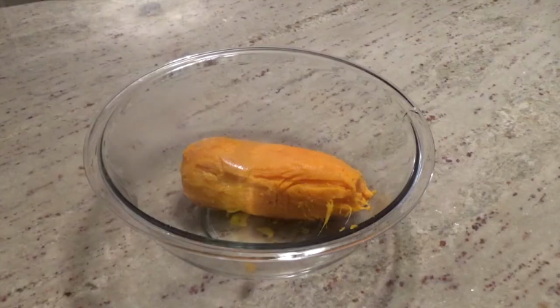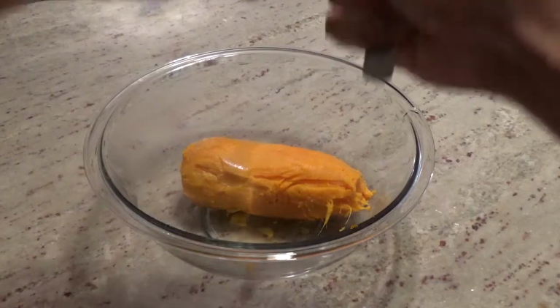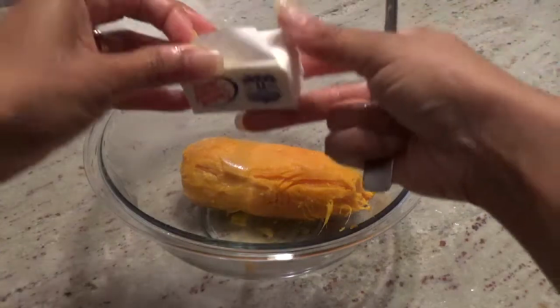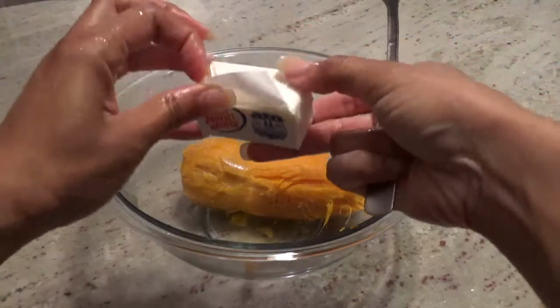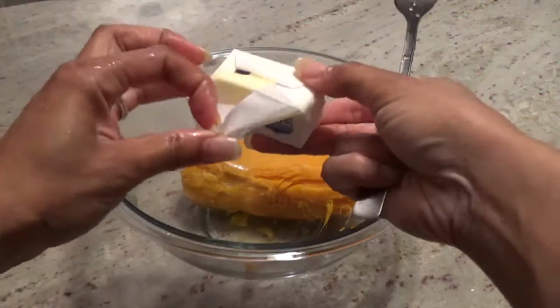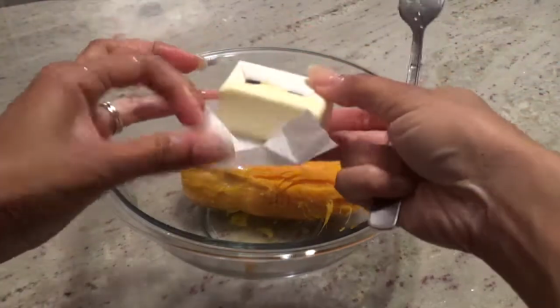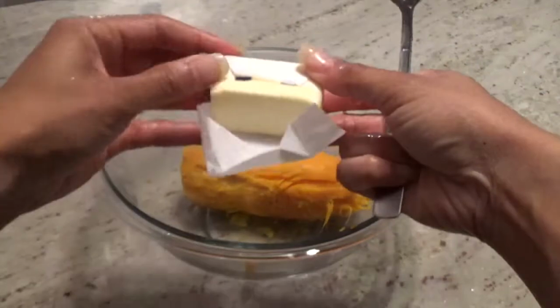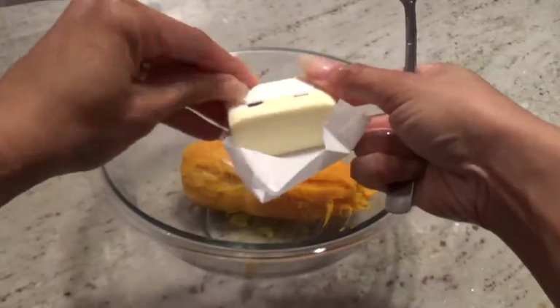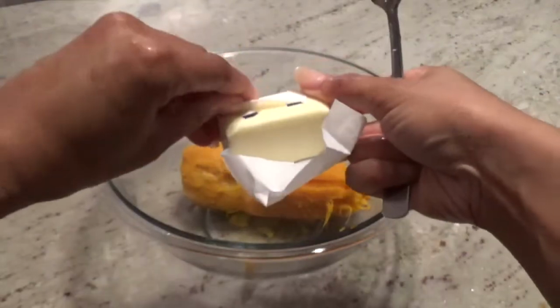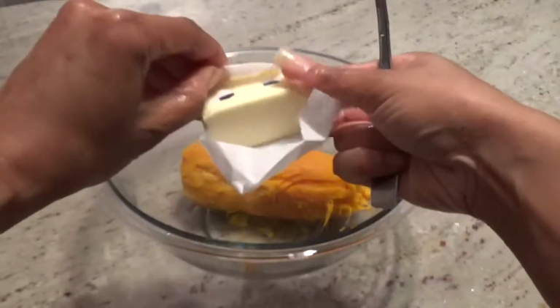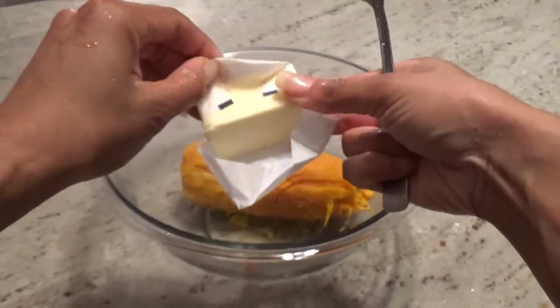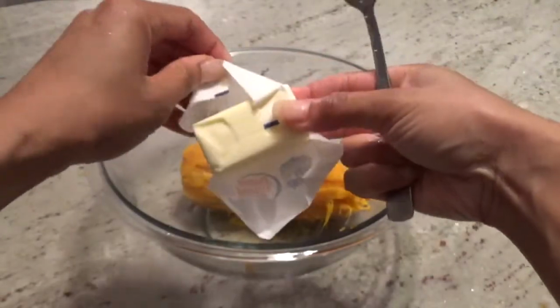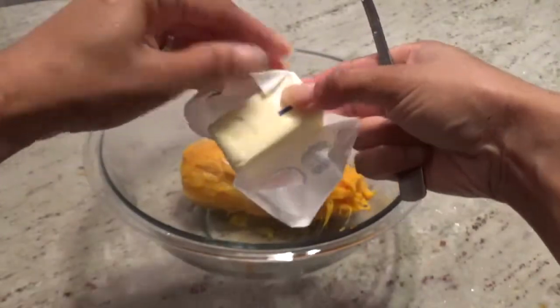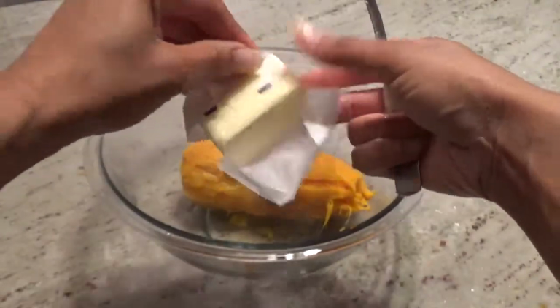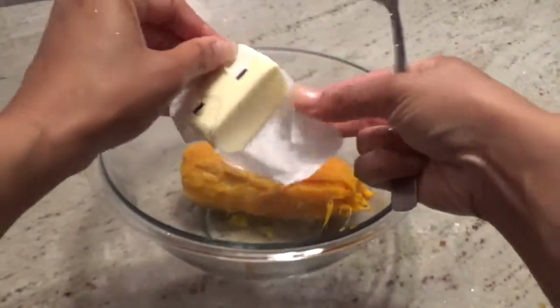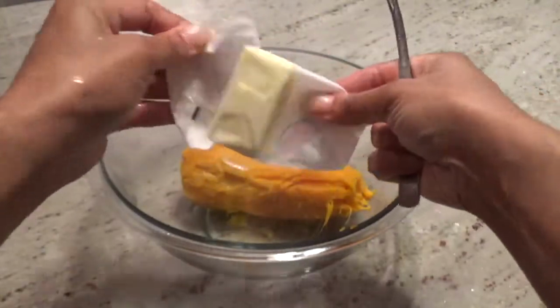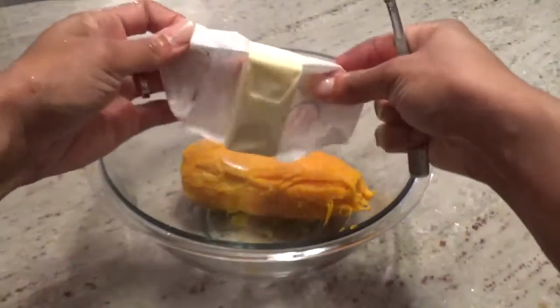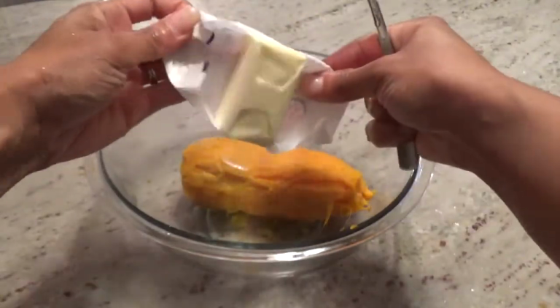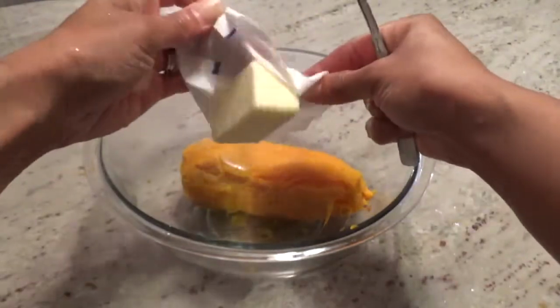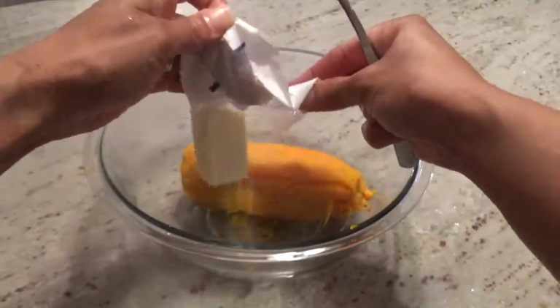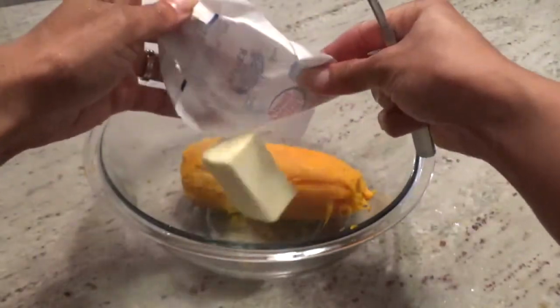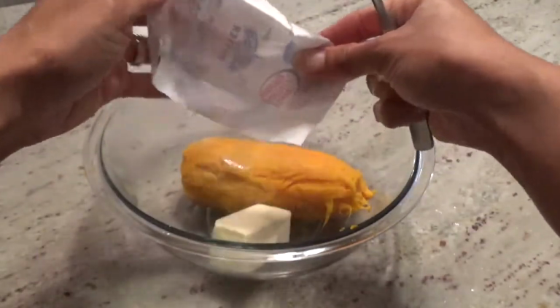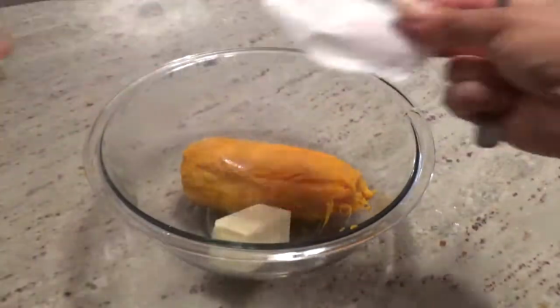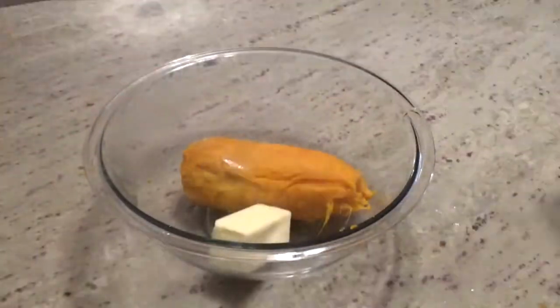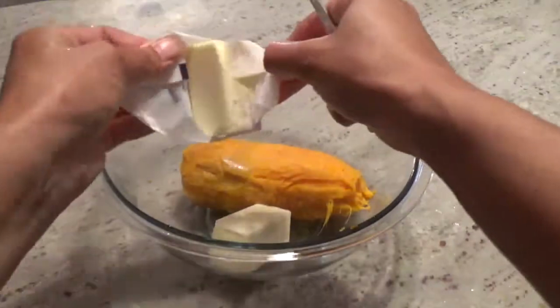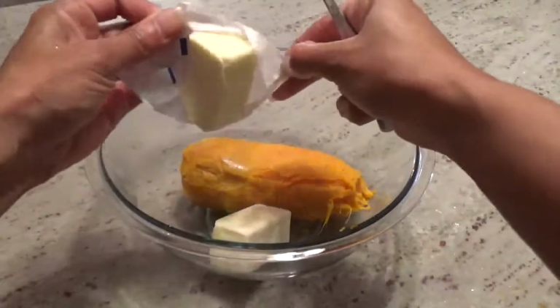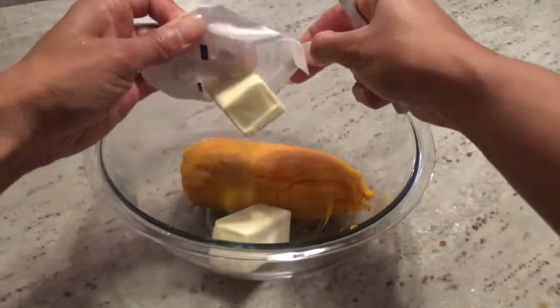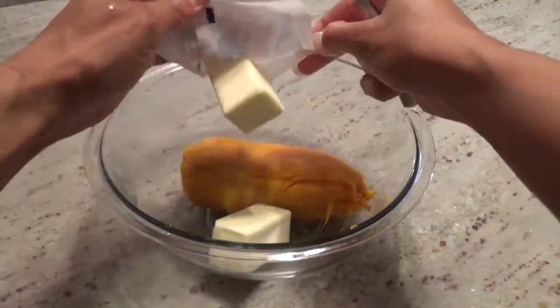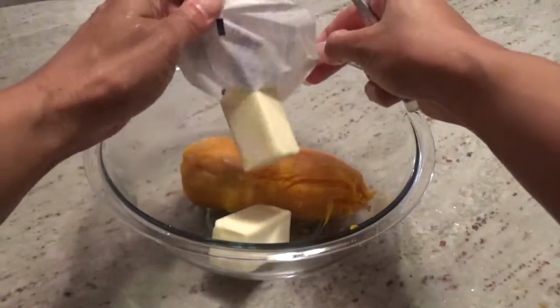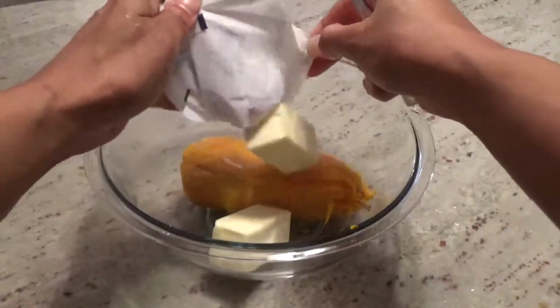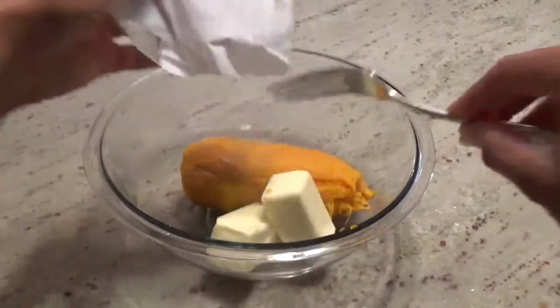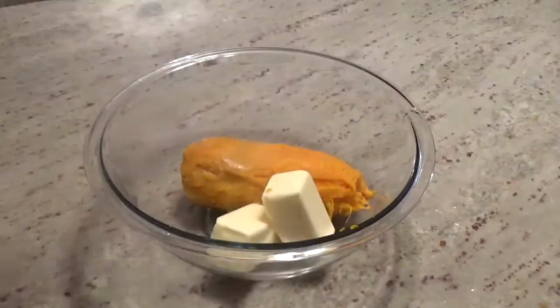Once all the skin is removed, add a half a cup or one stick of butter to the bowl. The butter should be softened already — mine was not, so I had to let it melt in the bowl with the potato.